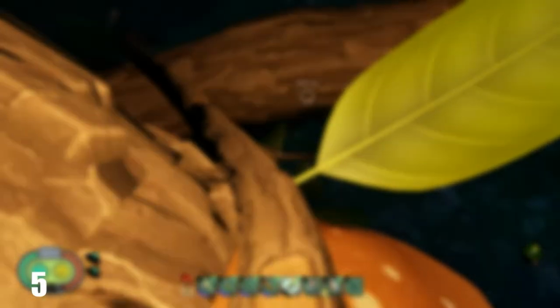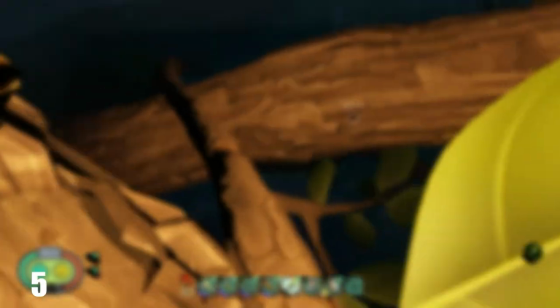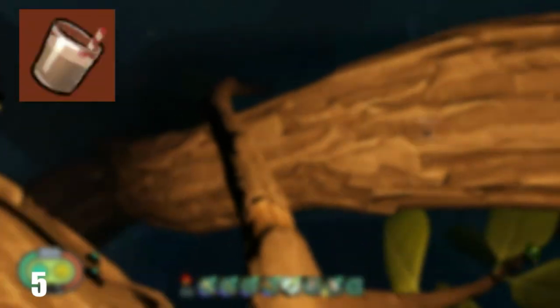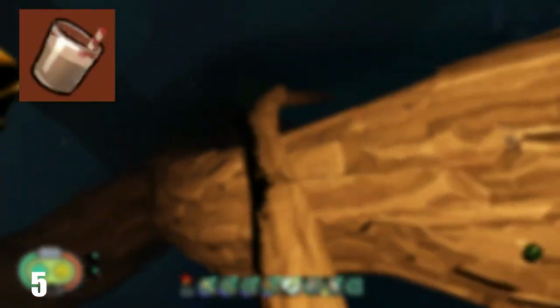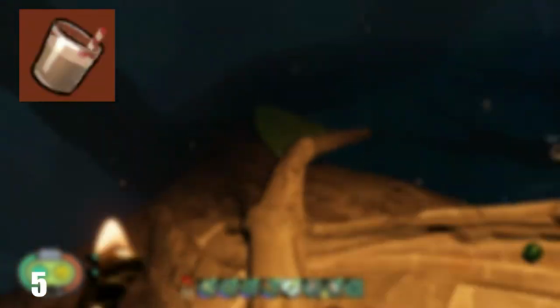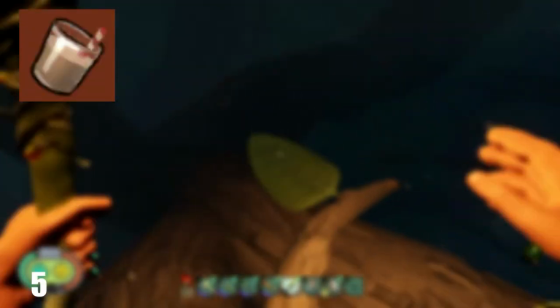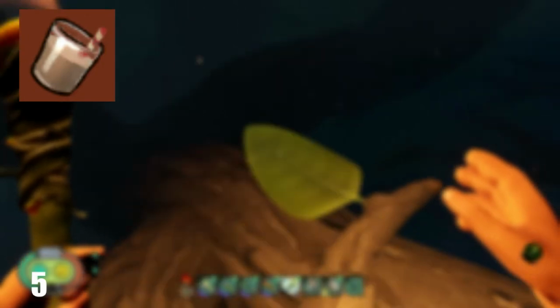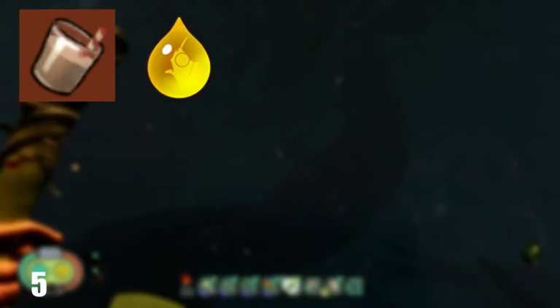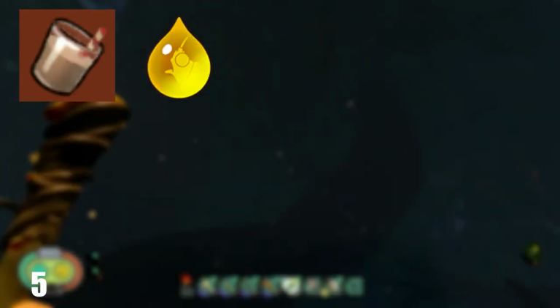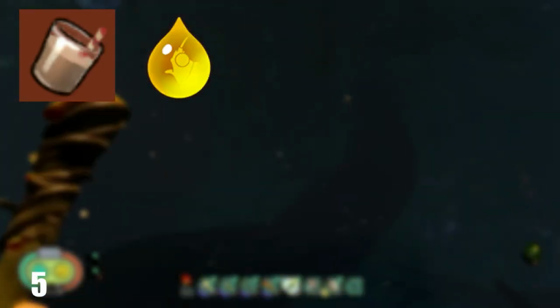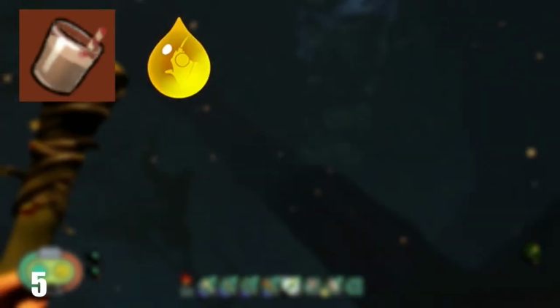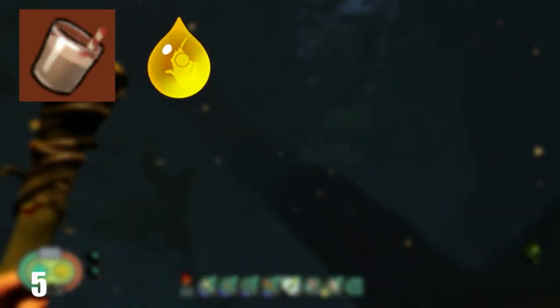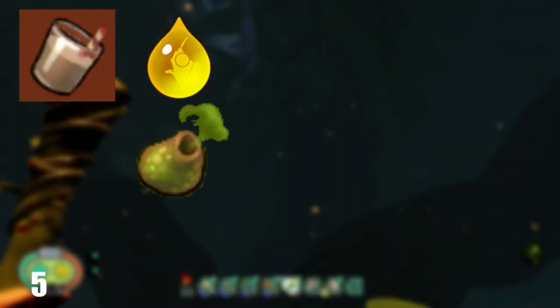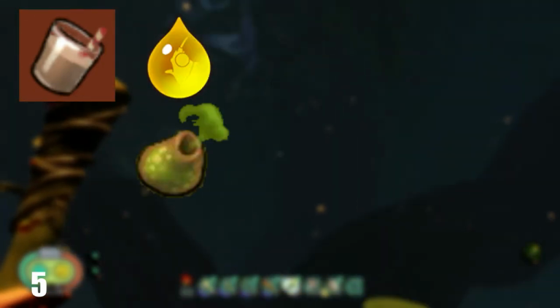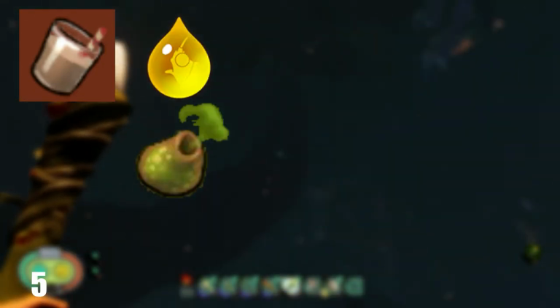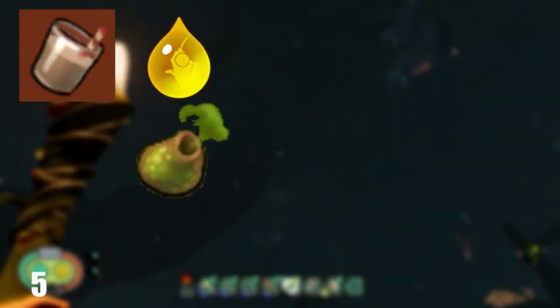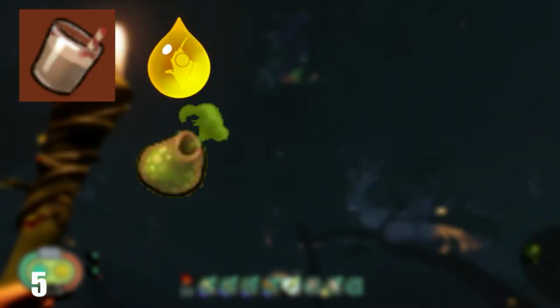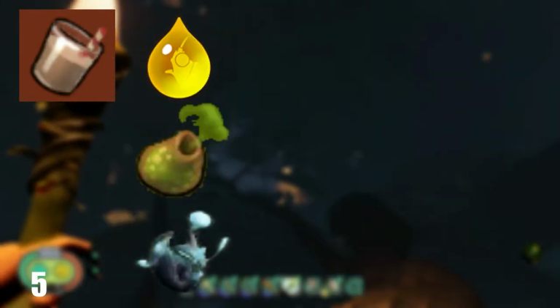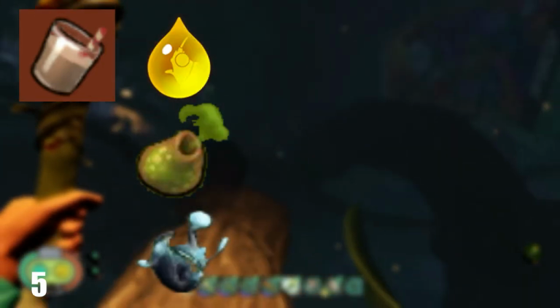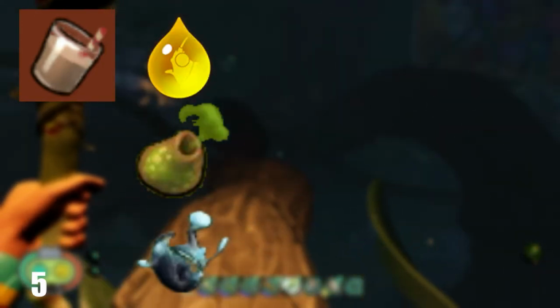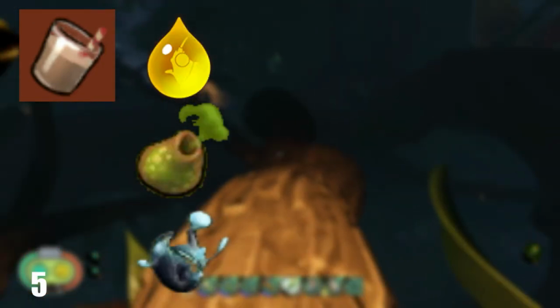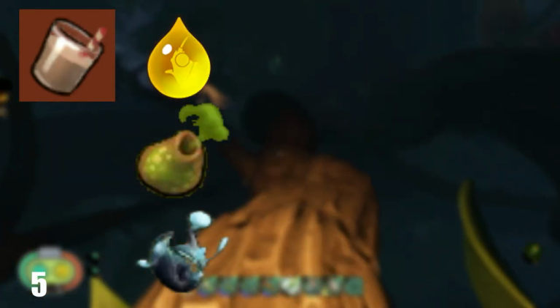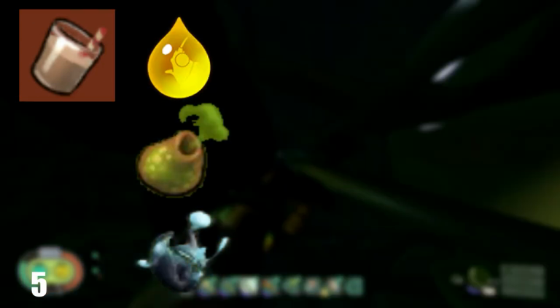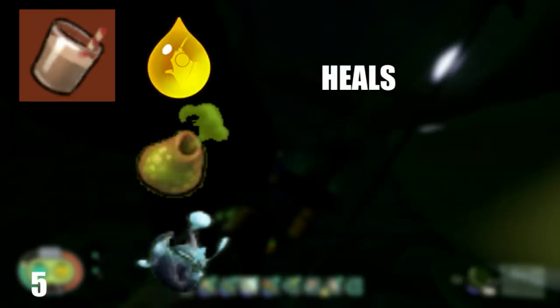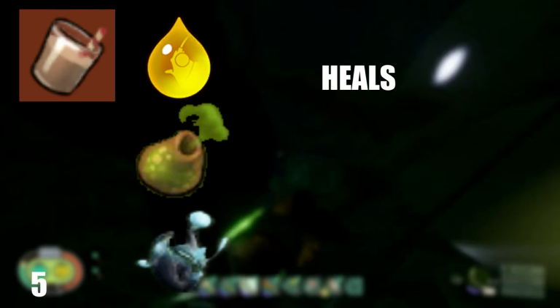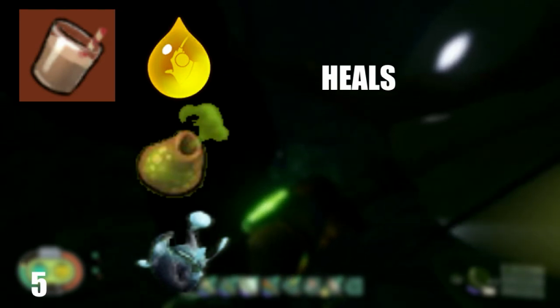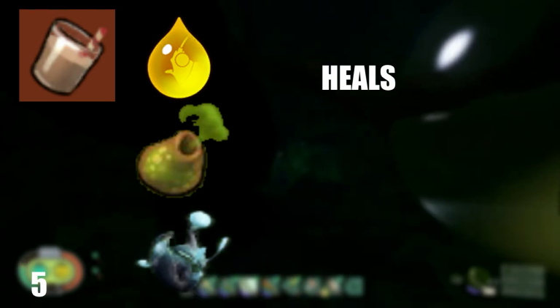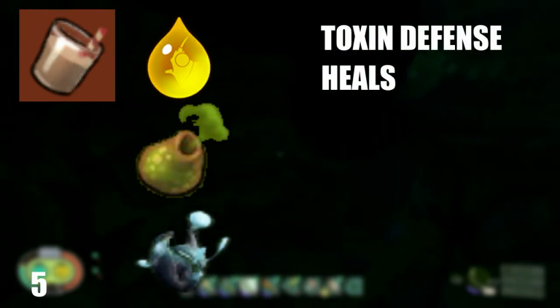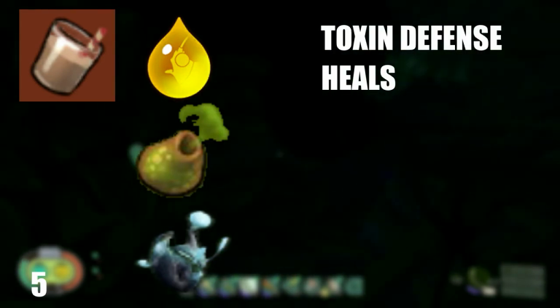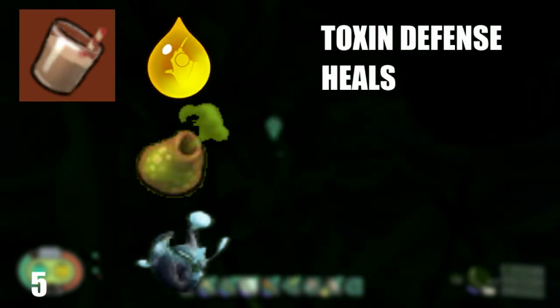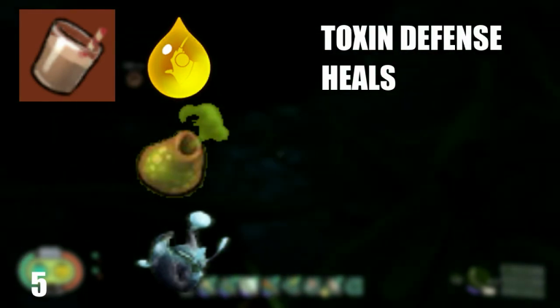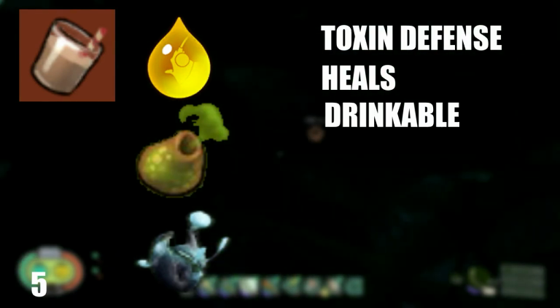To make Gastro Goo, you will need 1 Aphid Honeydew, a Gas Sack, and a Fungal Growth. This drink defends you from toxins, it heals, and it's drinkable.